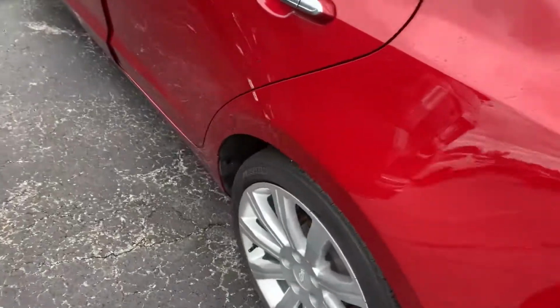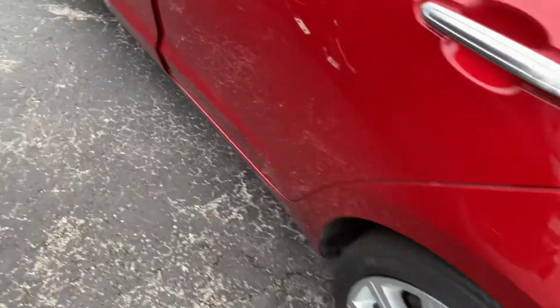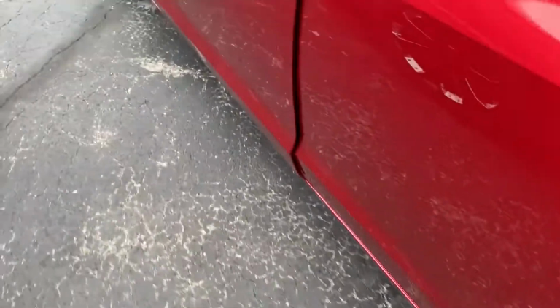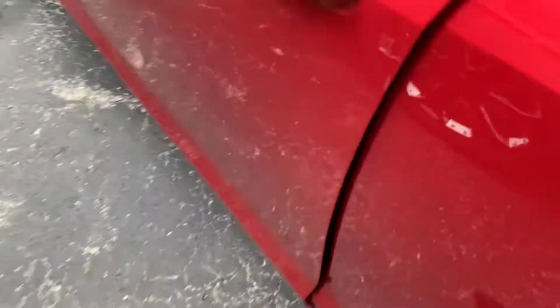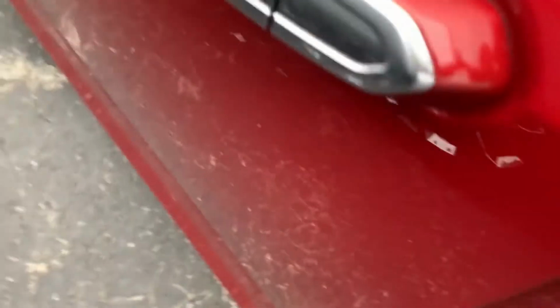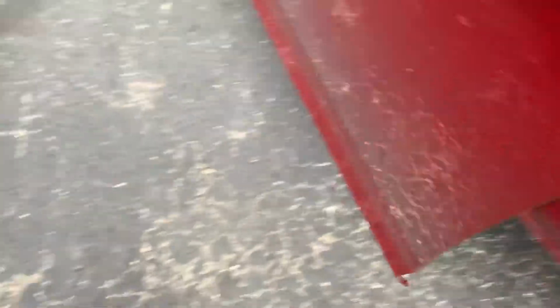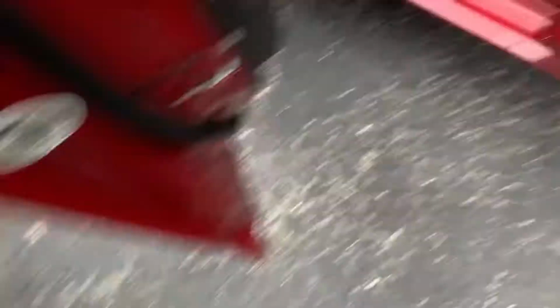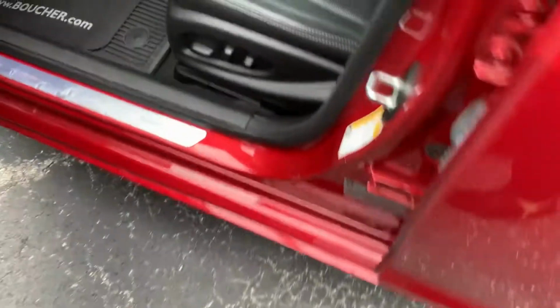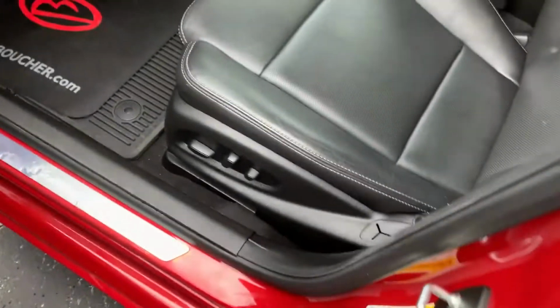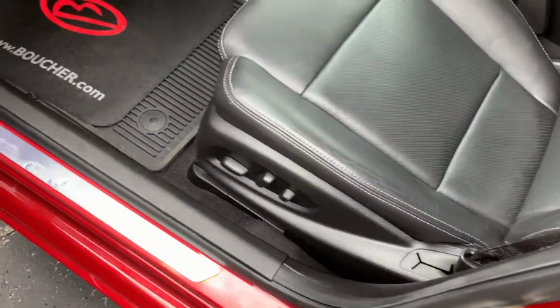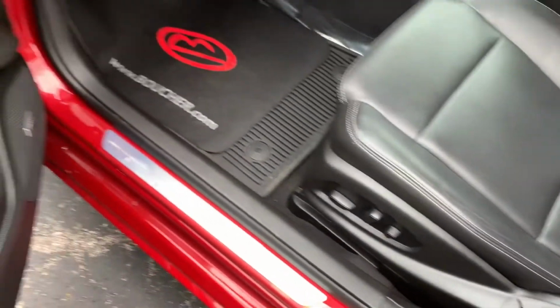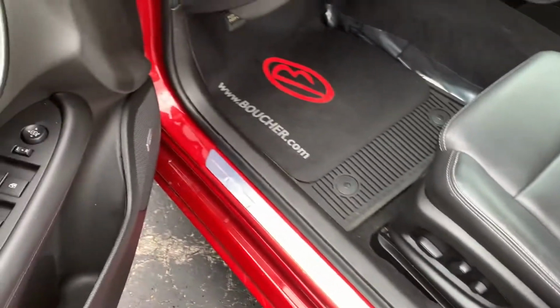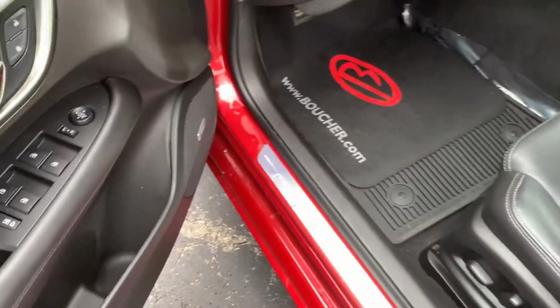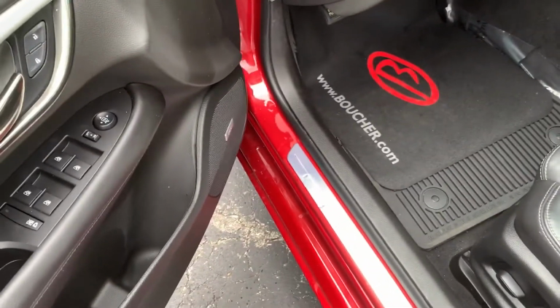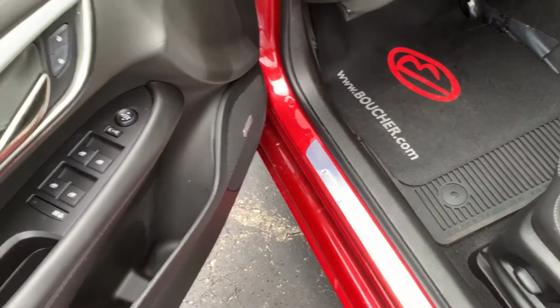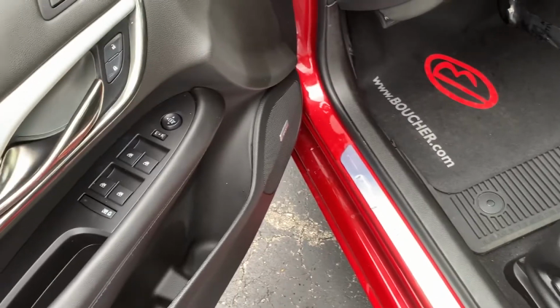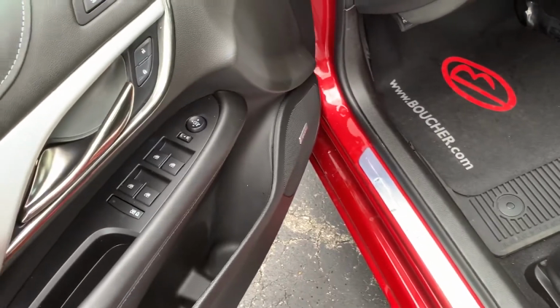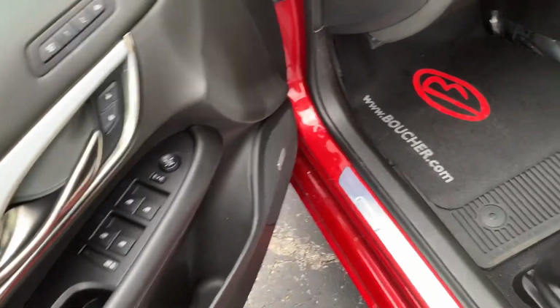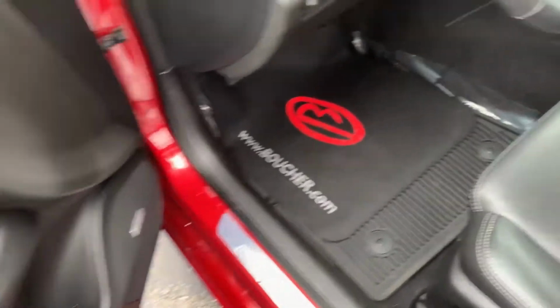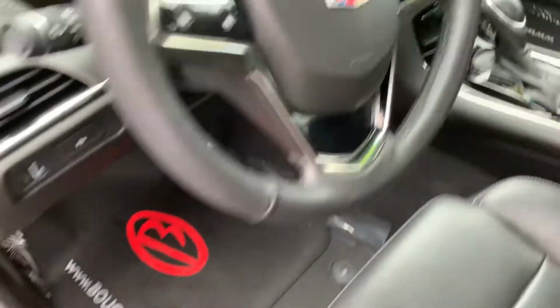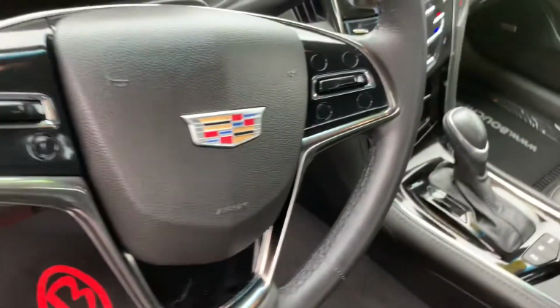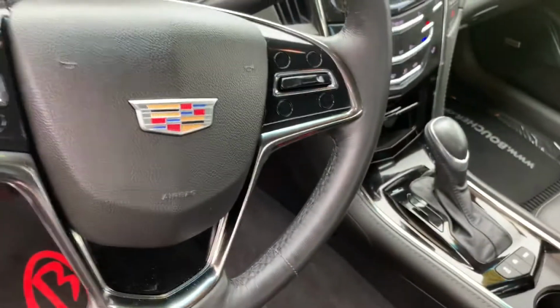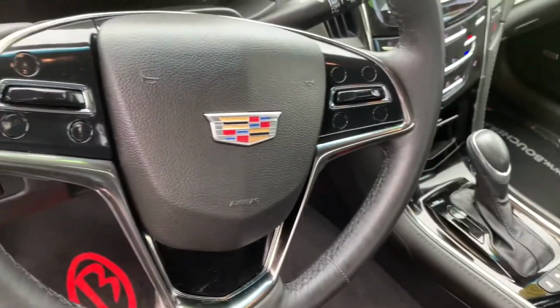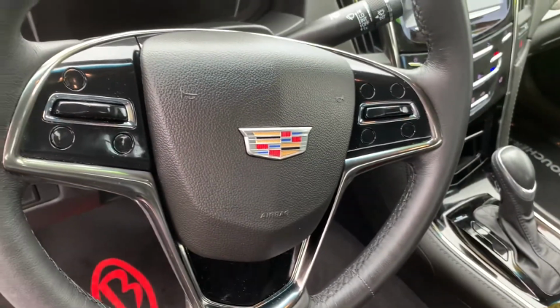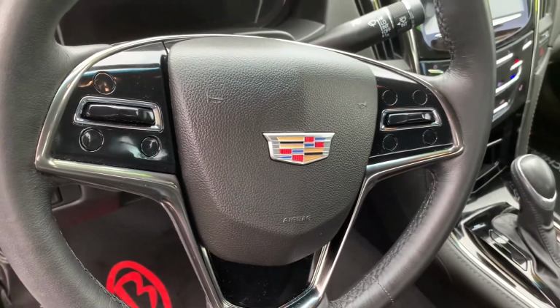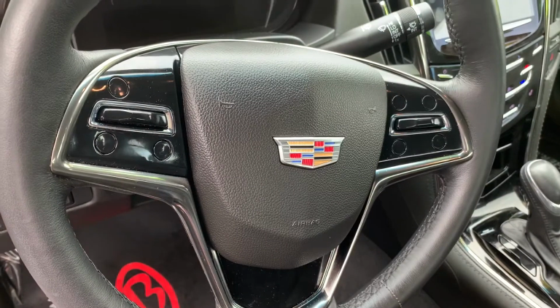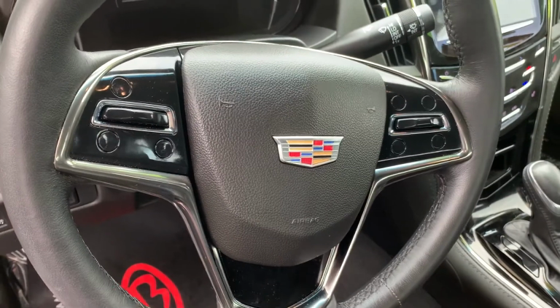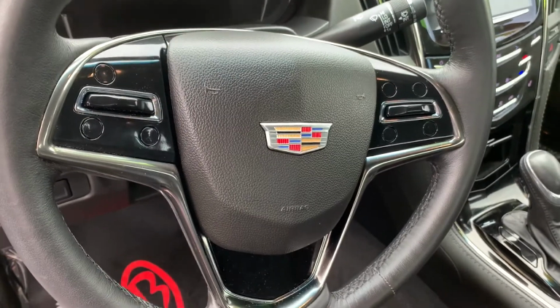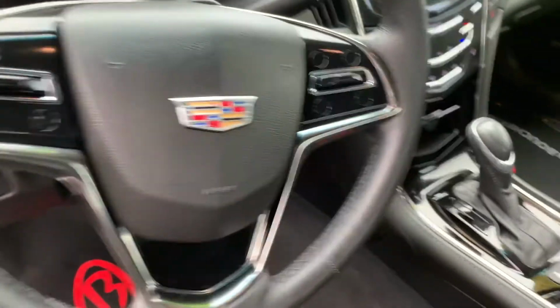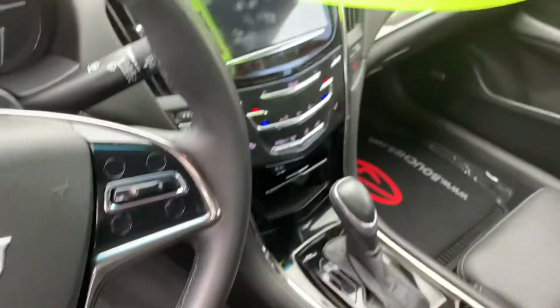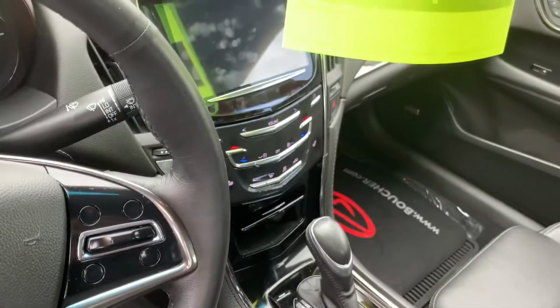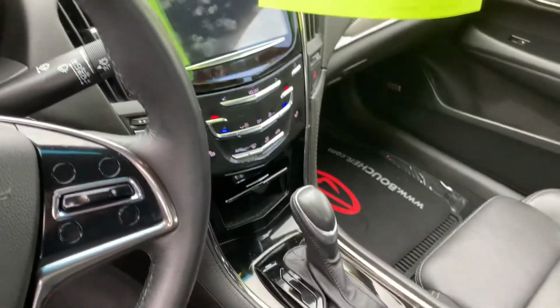Bringing it on to the interior here for you. It does have a power driver's seat, memory seating 4.2, power windows, locks, mirrors. You also have your steering wheel audio controls, Bluetooth, cruise control, and the Cadillac CUE system.